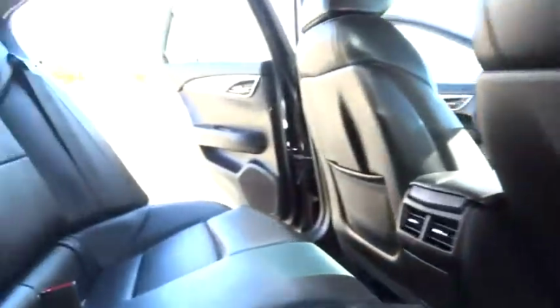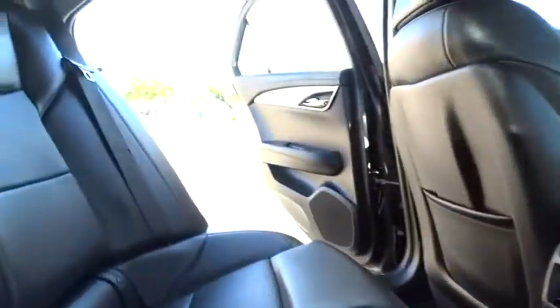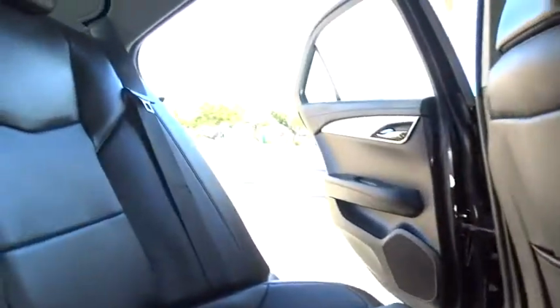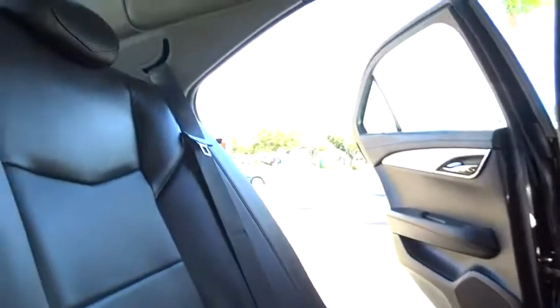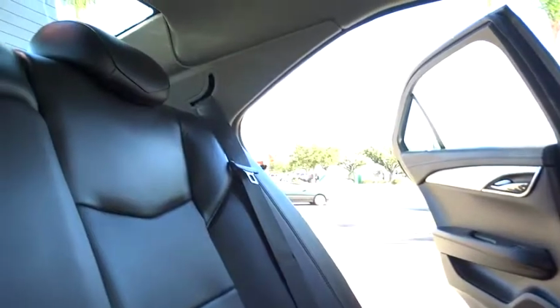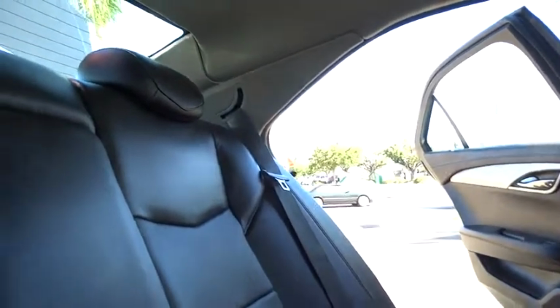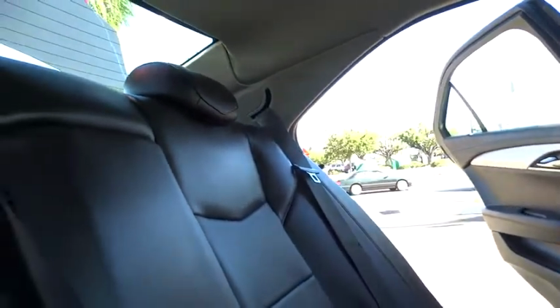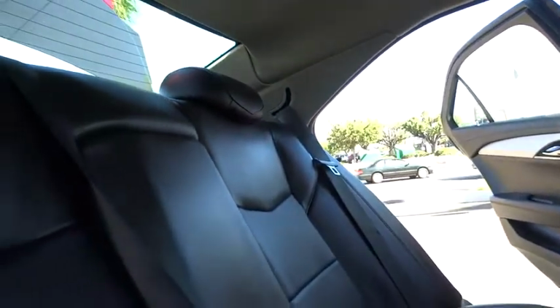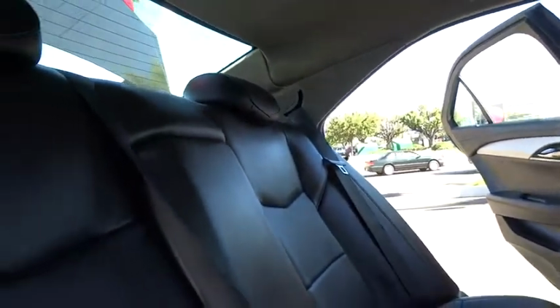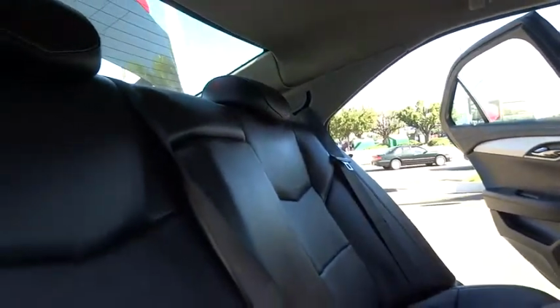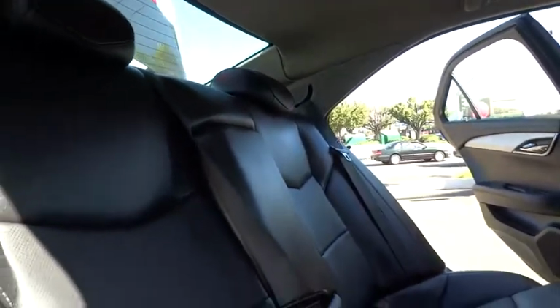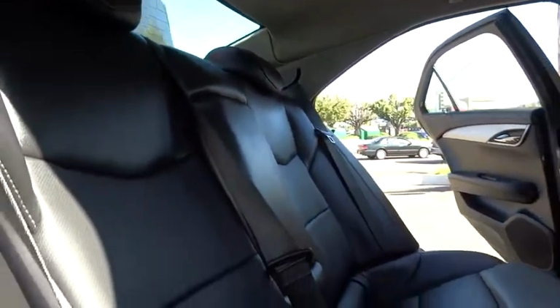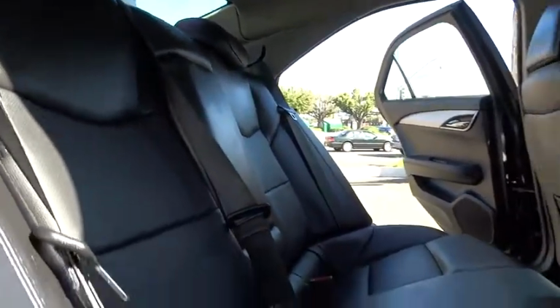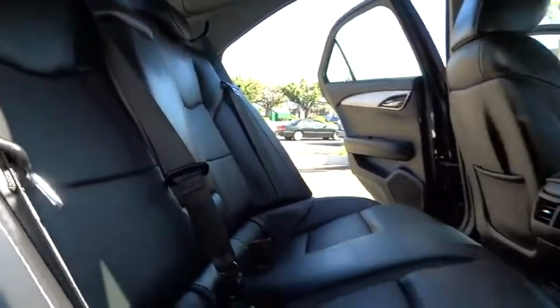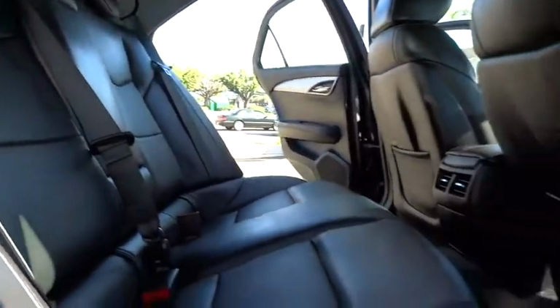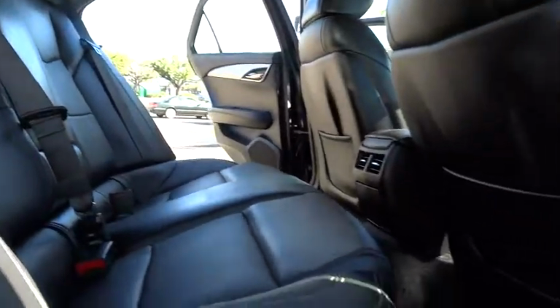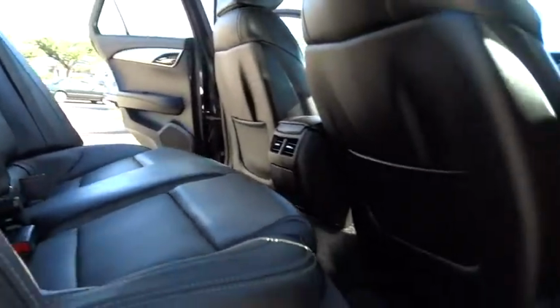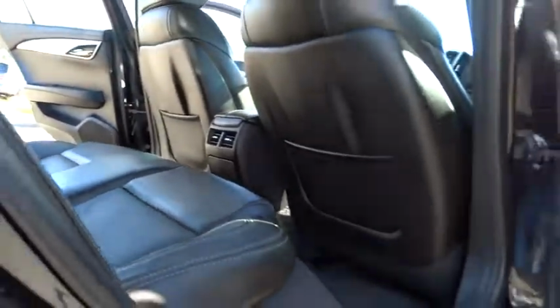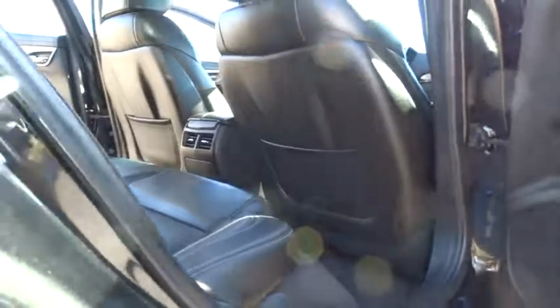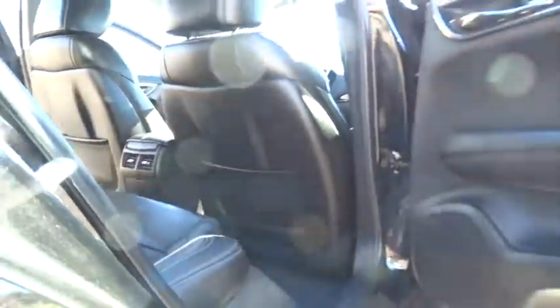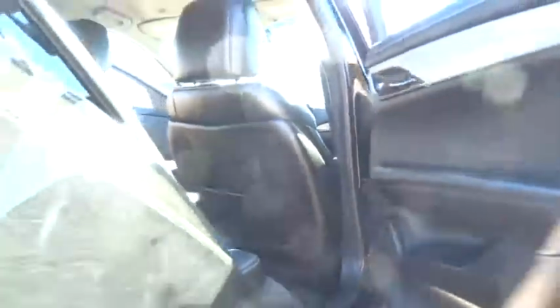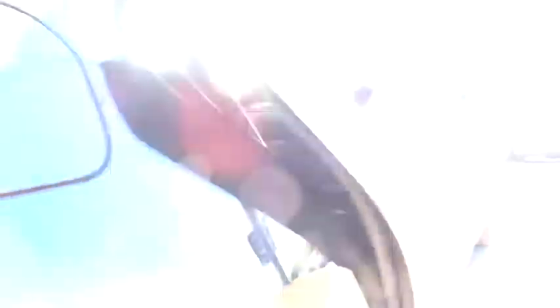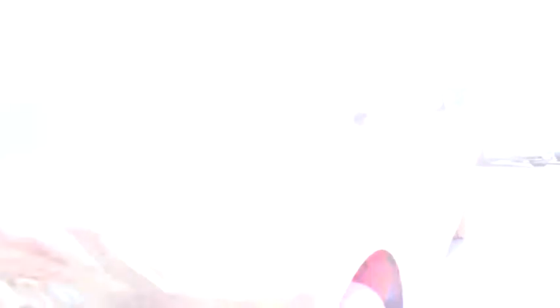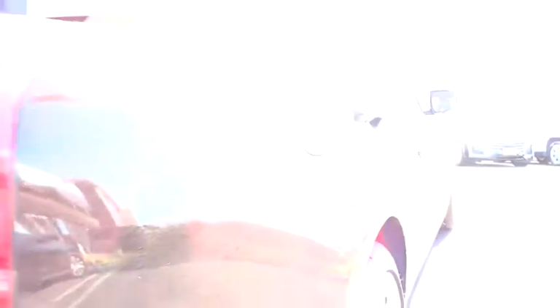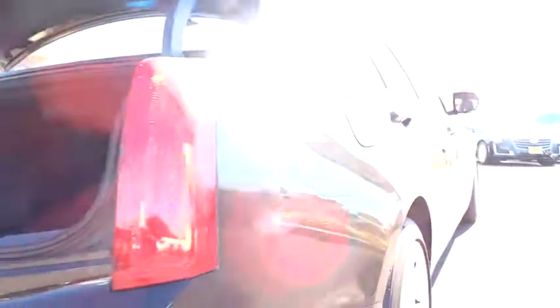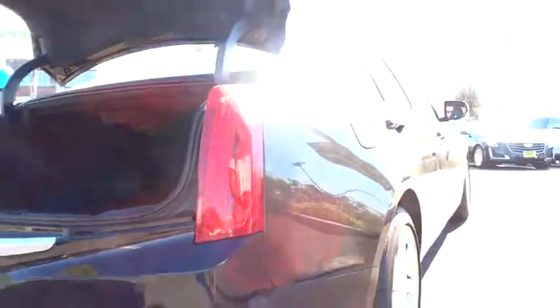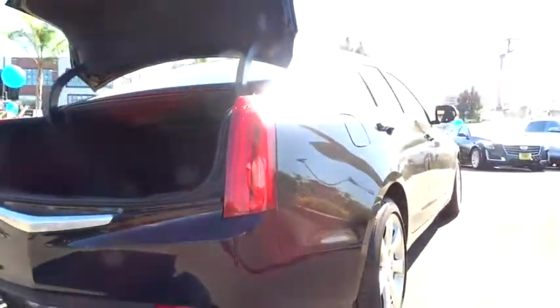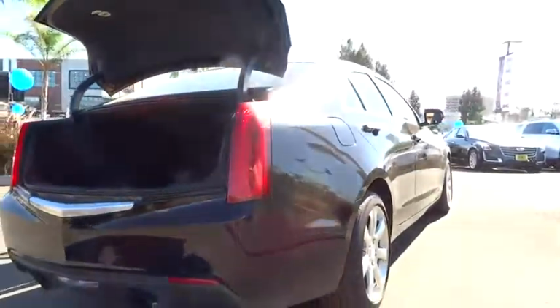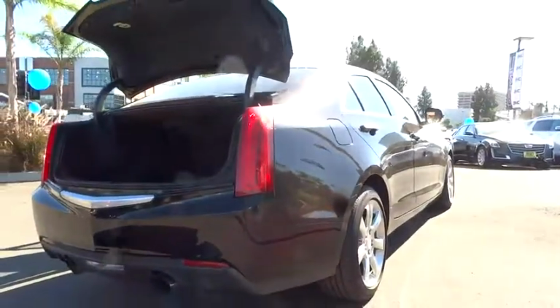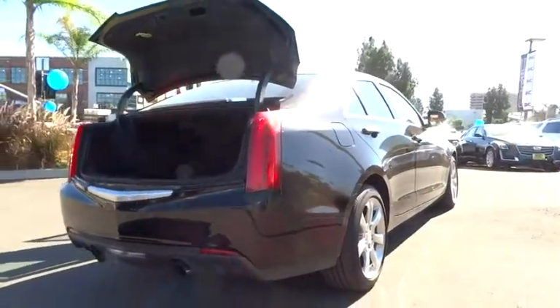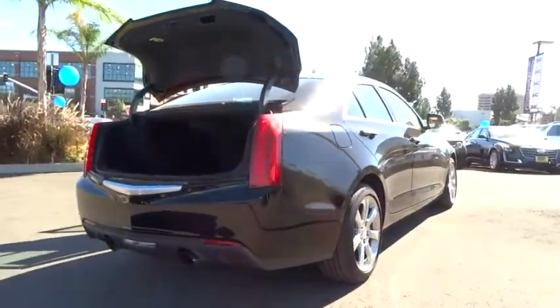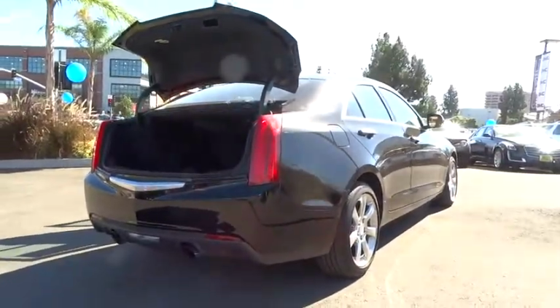Leather-wrapped steering wheel, adjustable steering wheel, power steering, cruise control, aluminum wheels, keyless start, floor mats, four-wheel disc brakes, auto-dimming rear-view mirror, rear defrost.